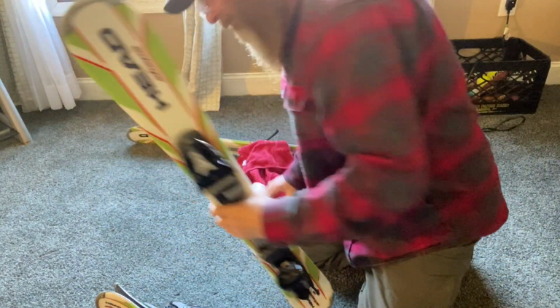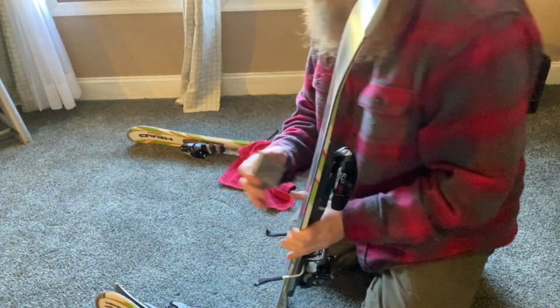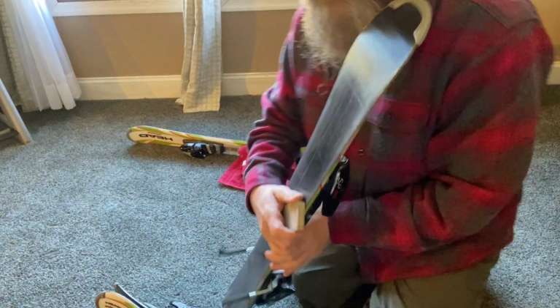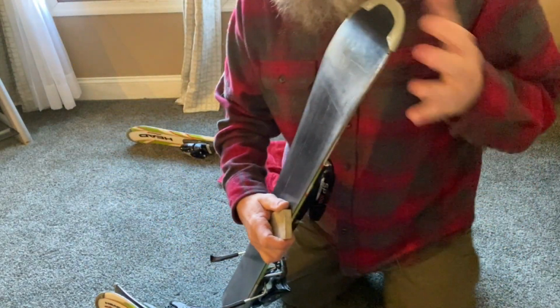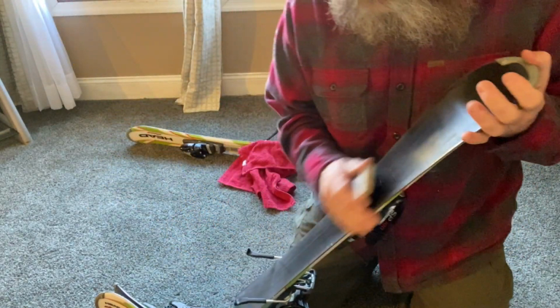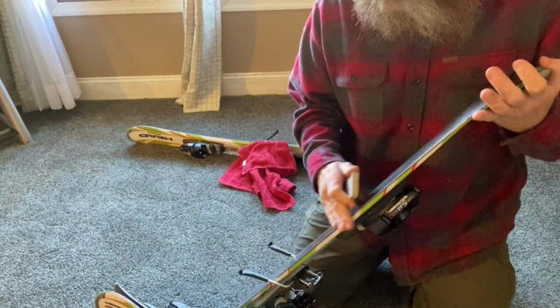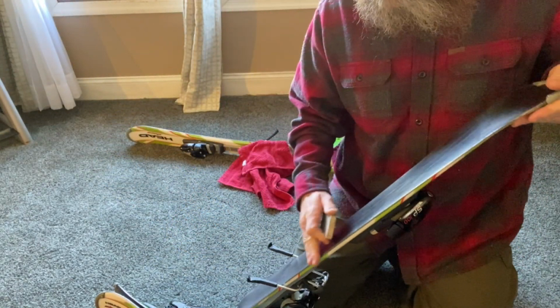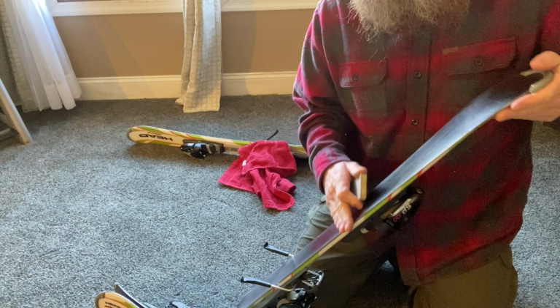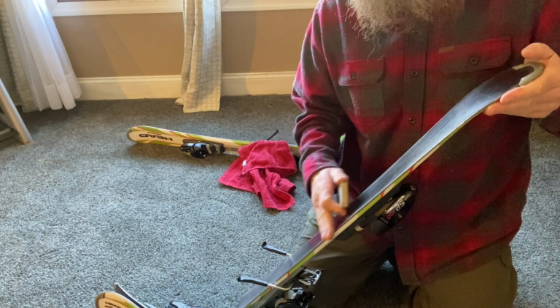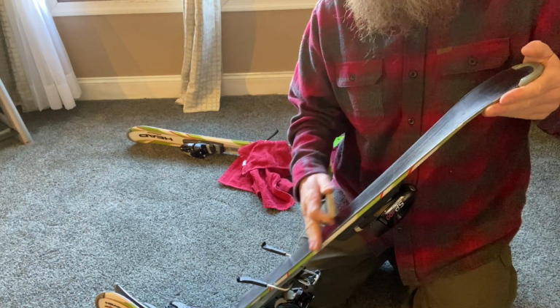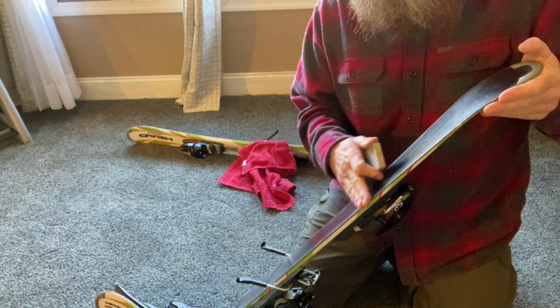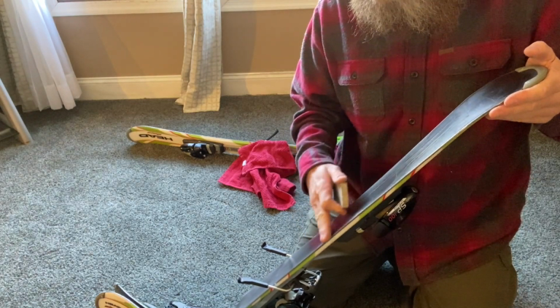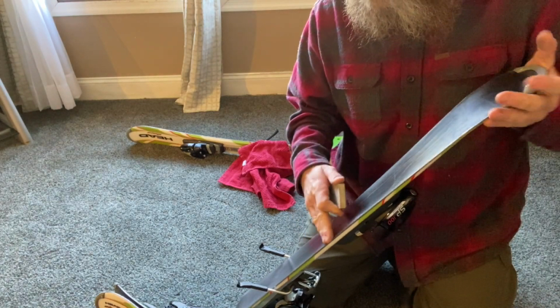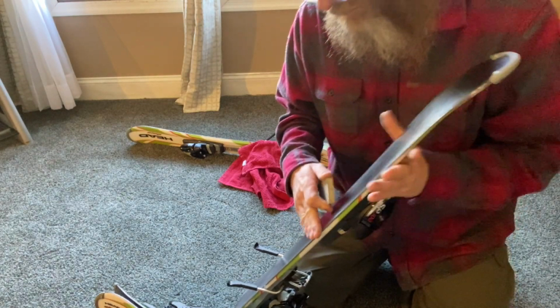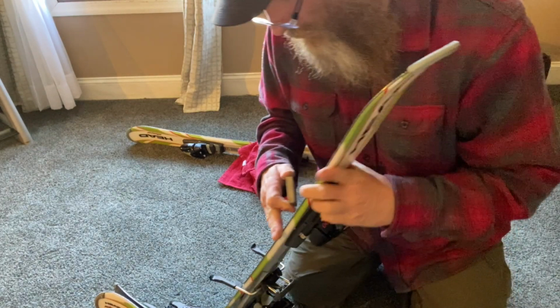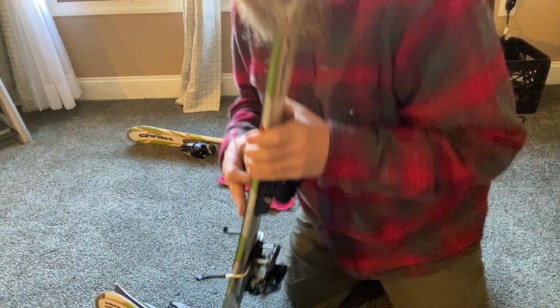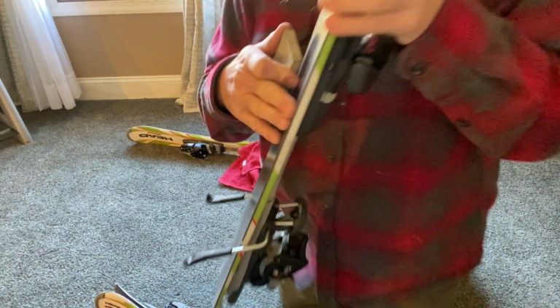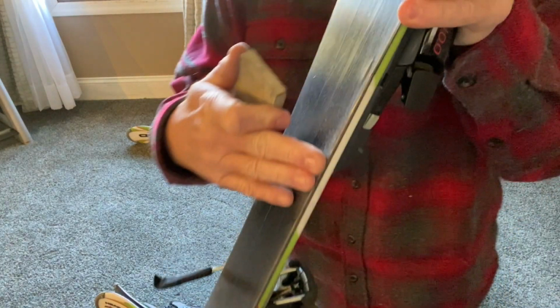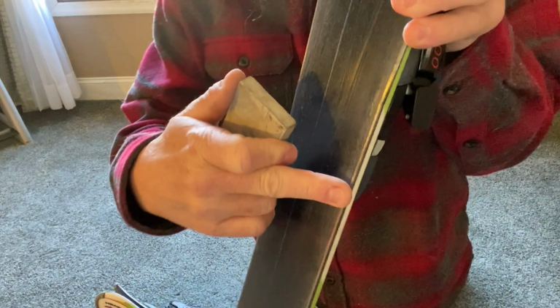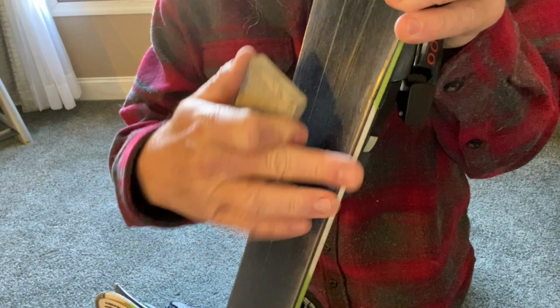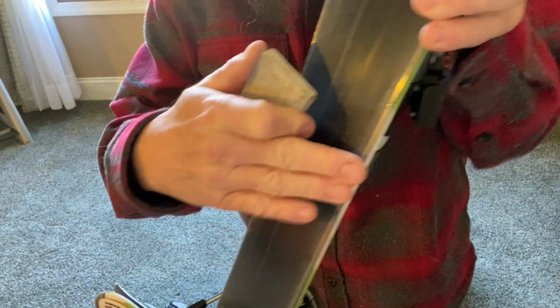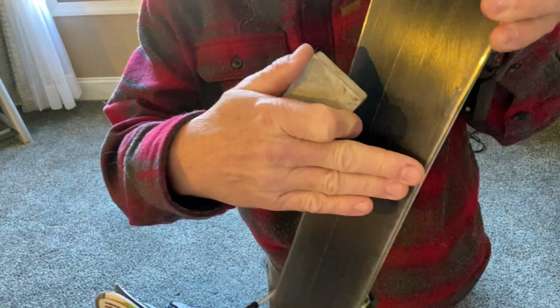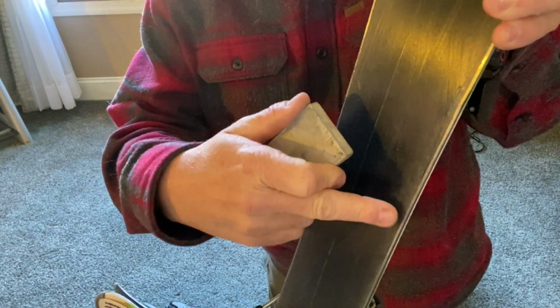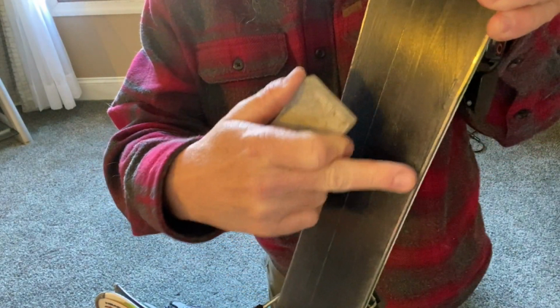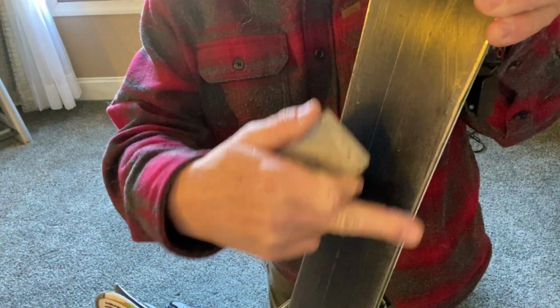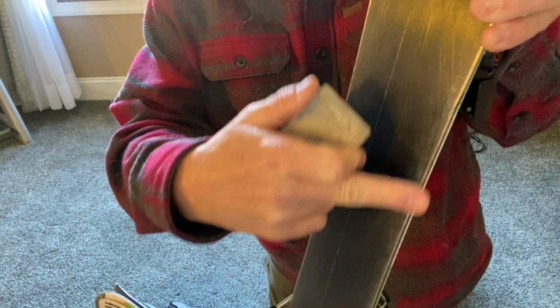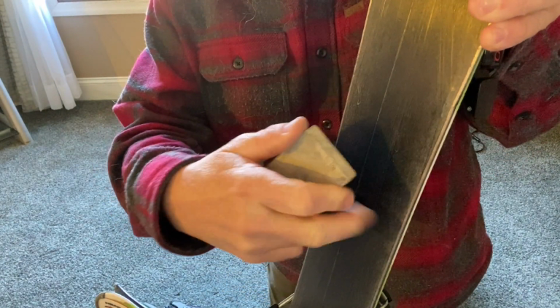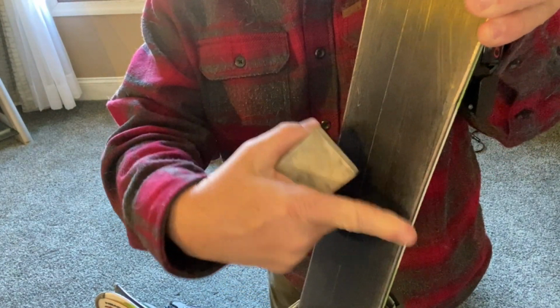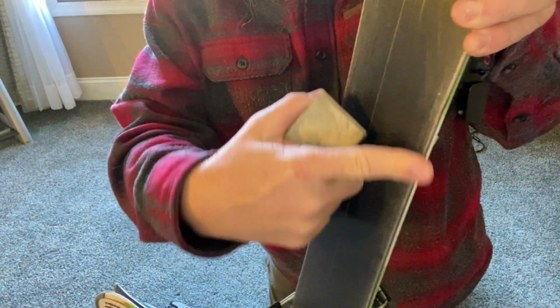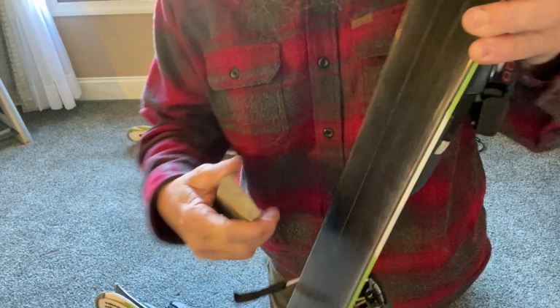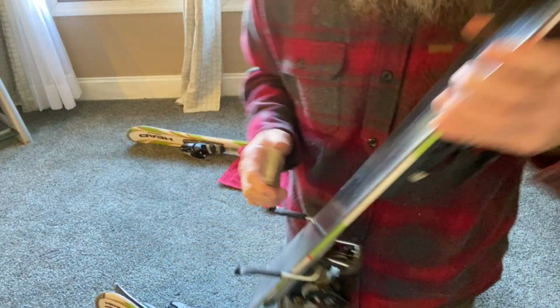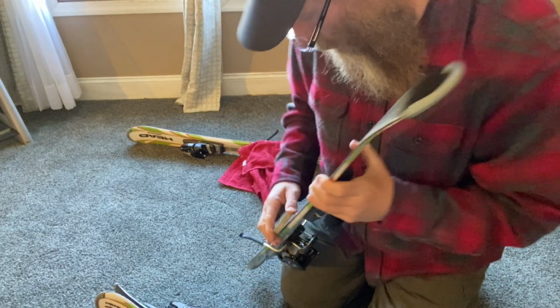Let's do this one - same thing. When I run my finger on this, especially right here, I feel a burr. Somewhere right here - right here. But we're going to take that off.